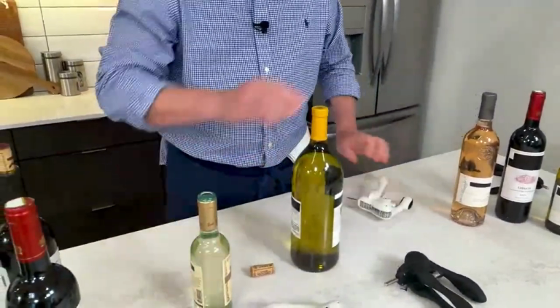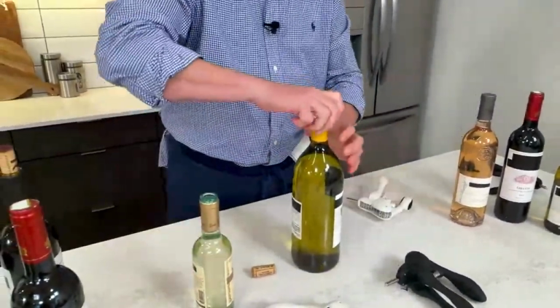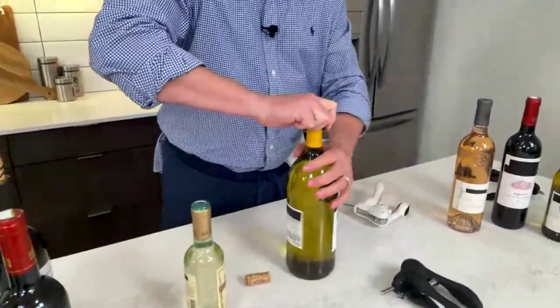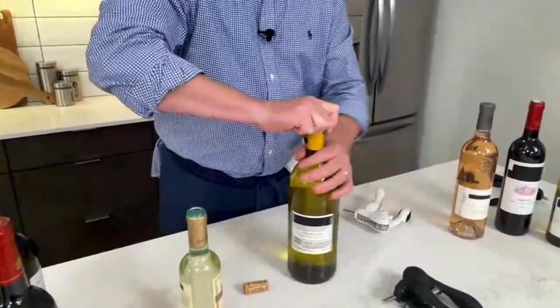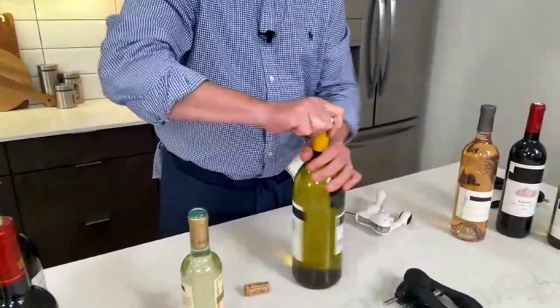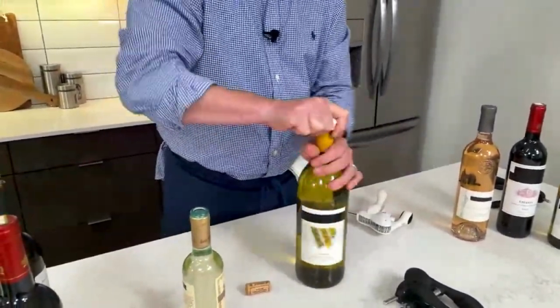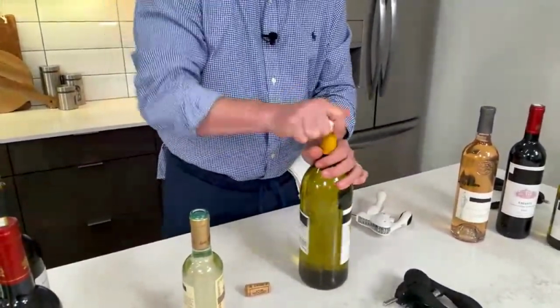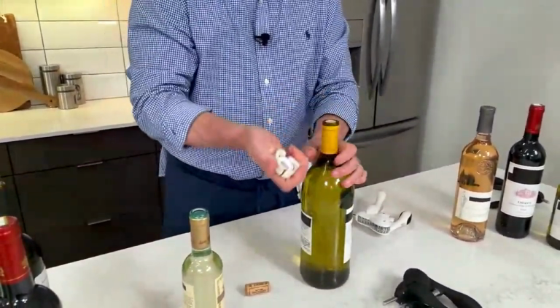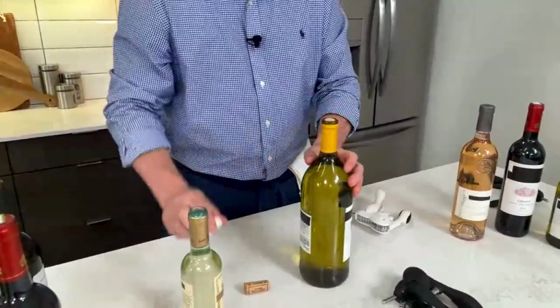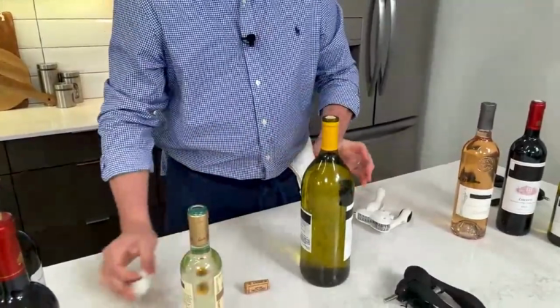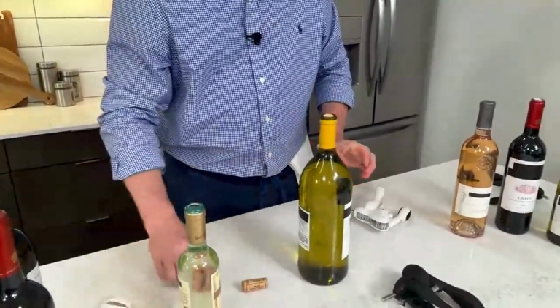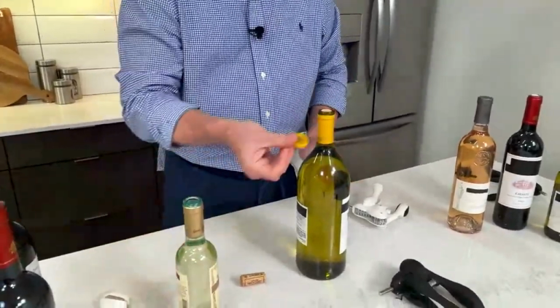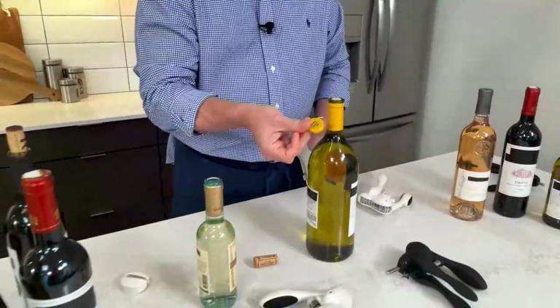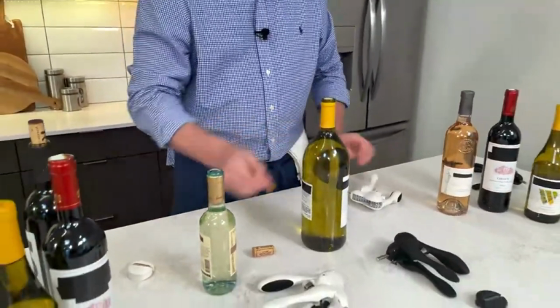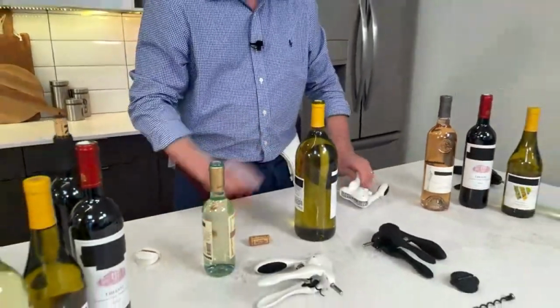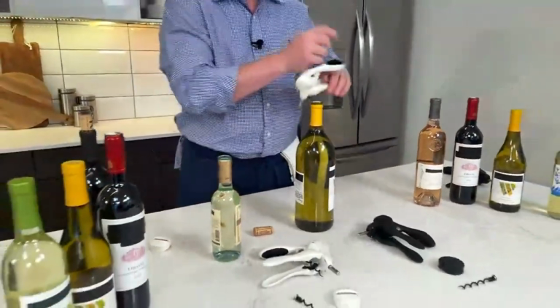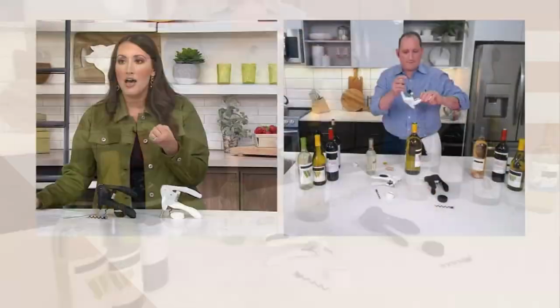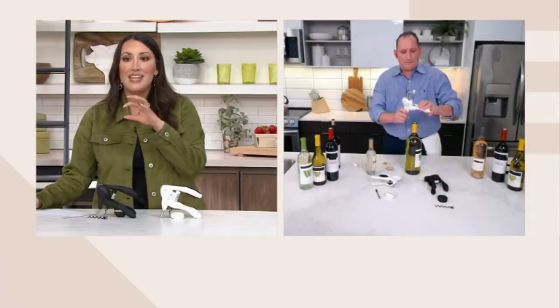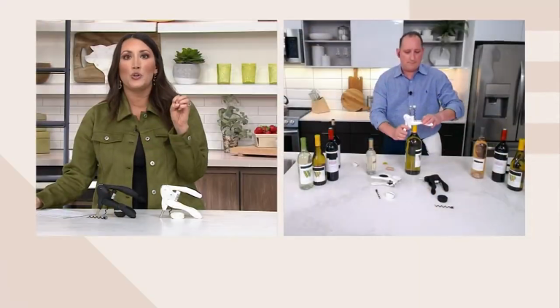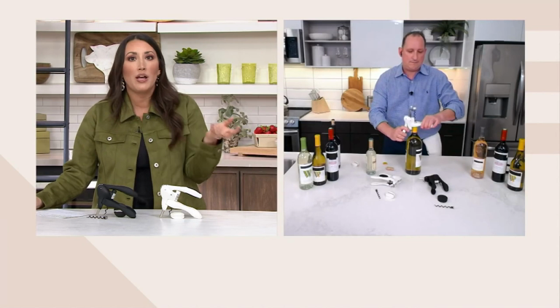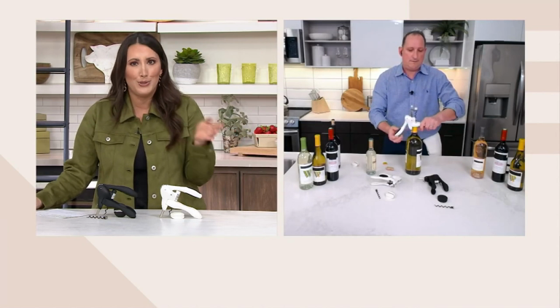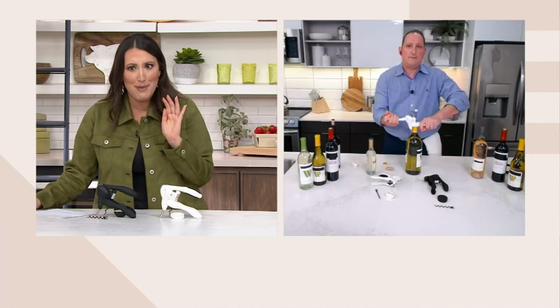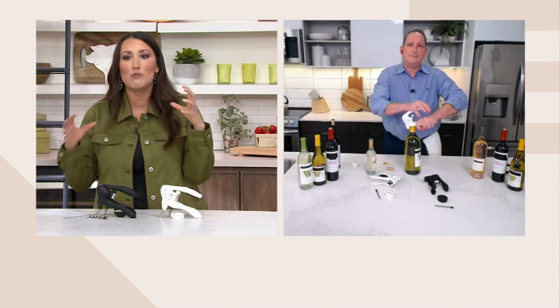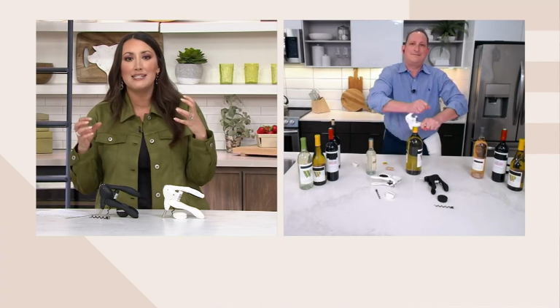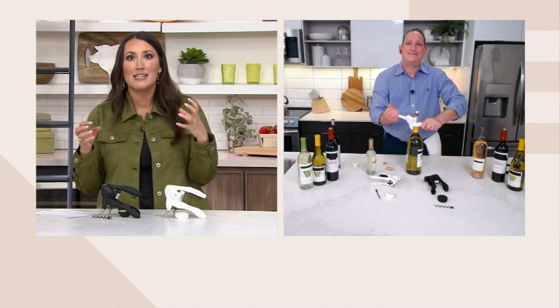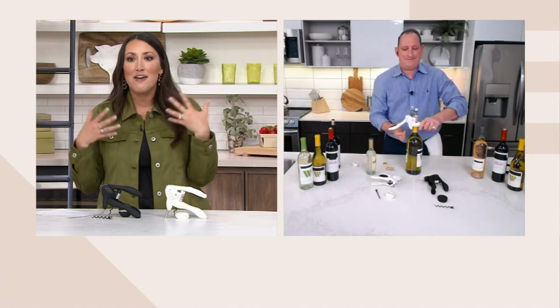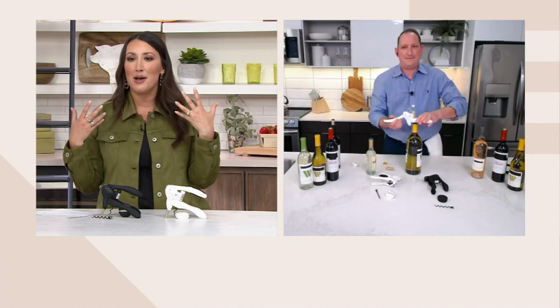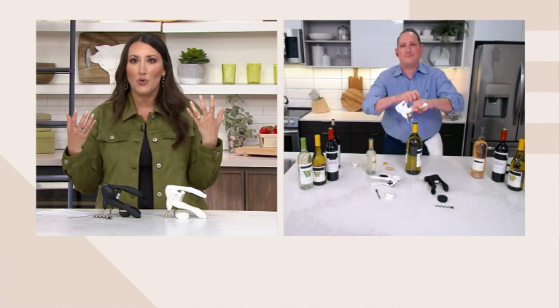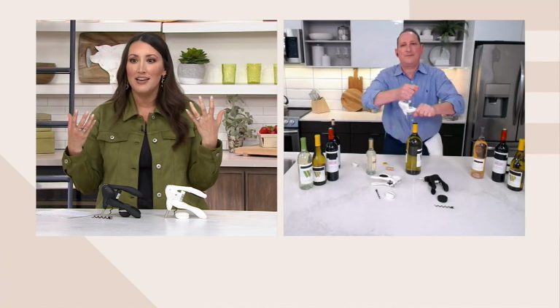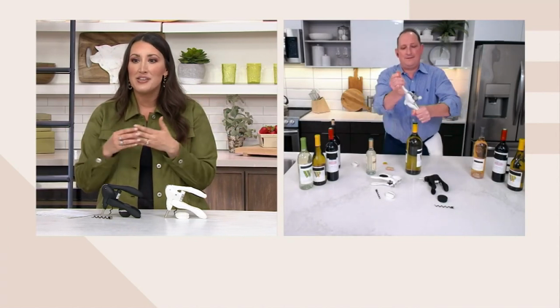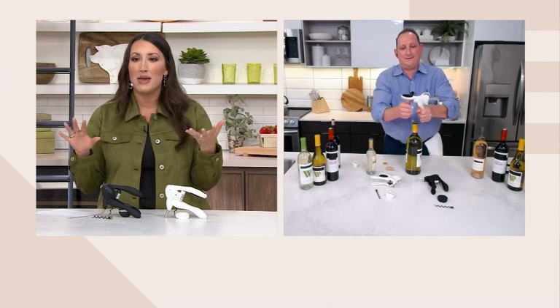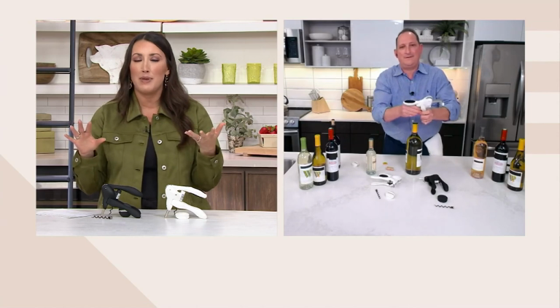I want to remind you, this is a usual QVC price of $40, because this is an item that's sought after, that people know and love. And when they see it in your home, they're like, 'Oh, you have the Rabbit?' Because it really does have that notoriety — this is the best of the best.